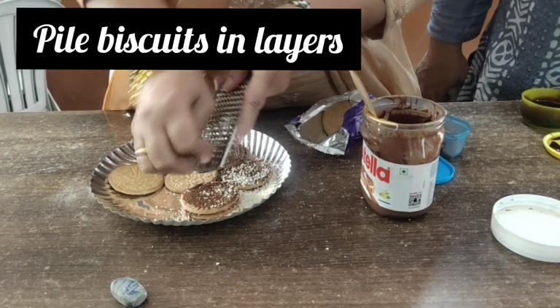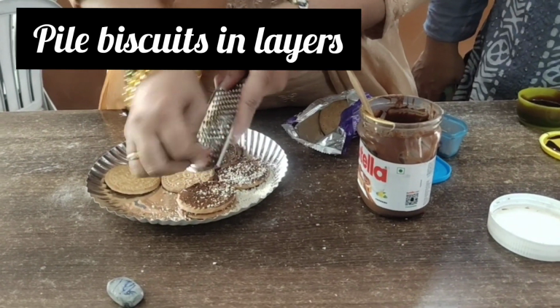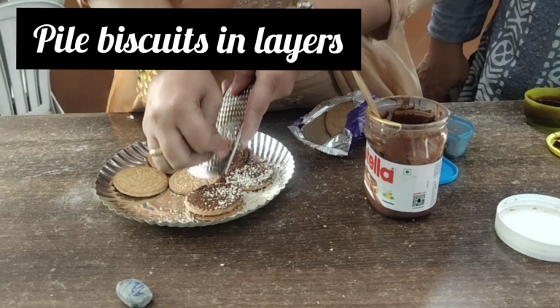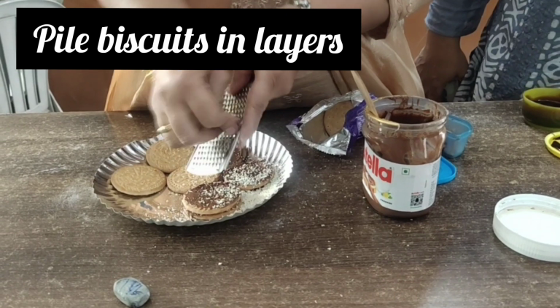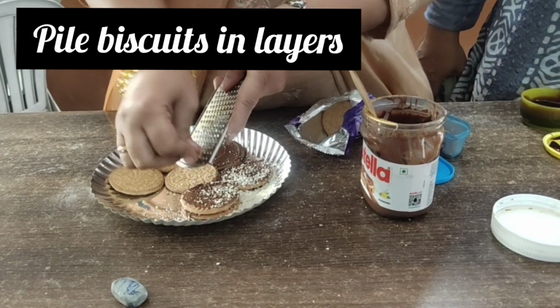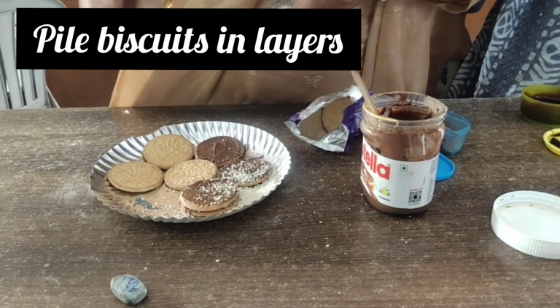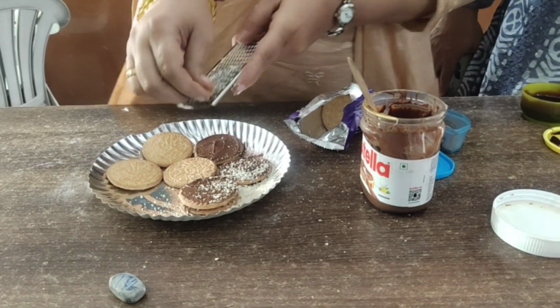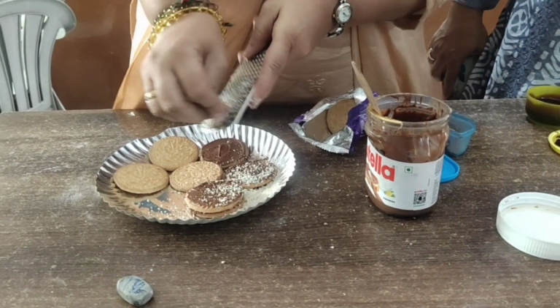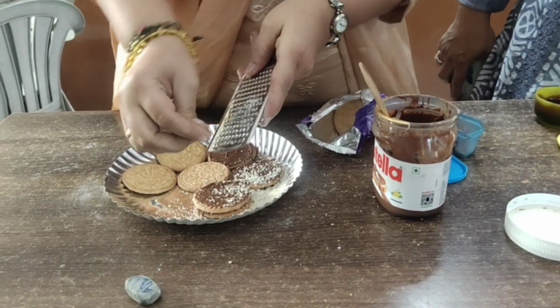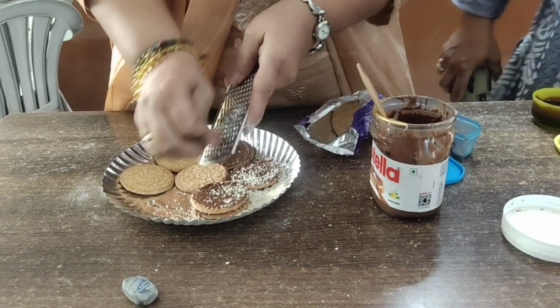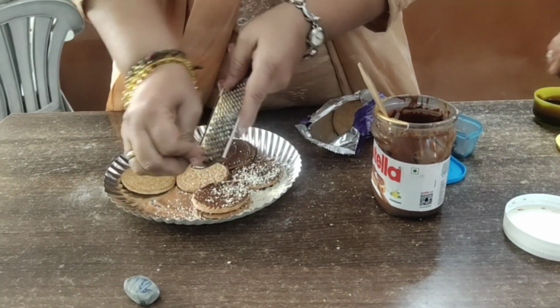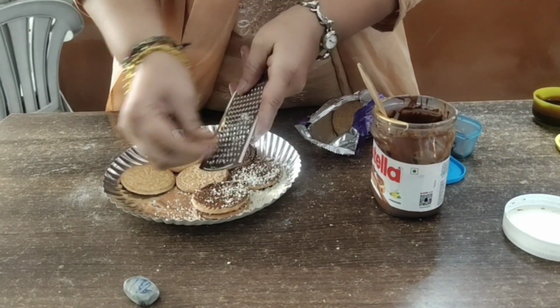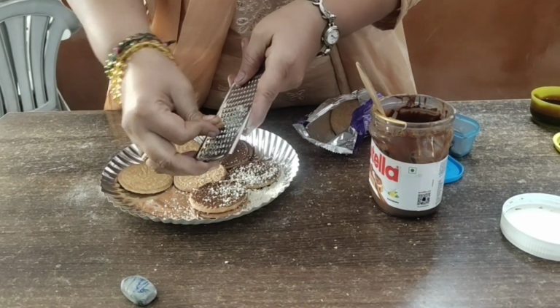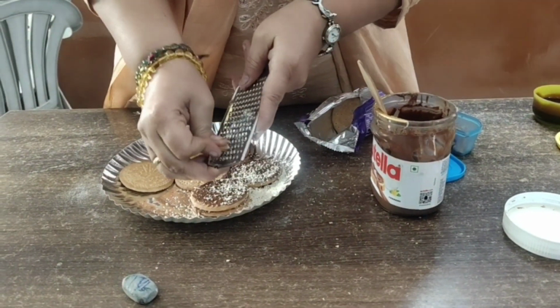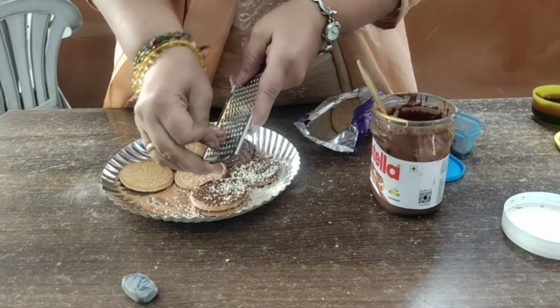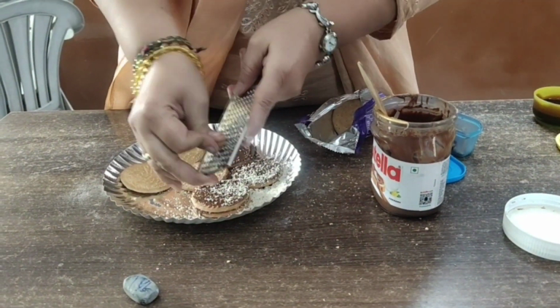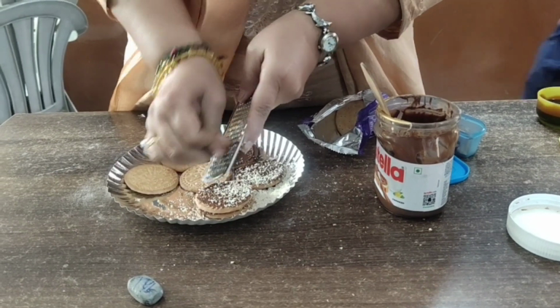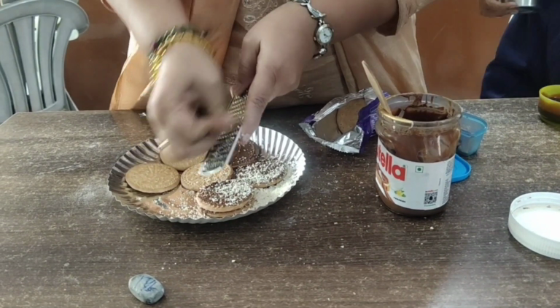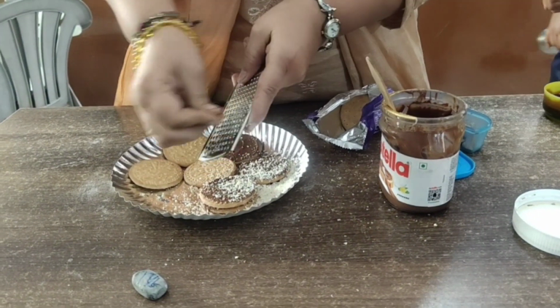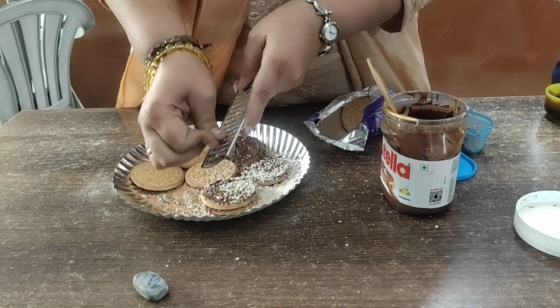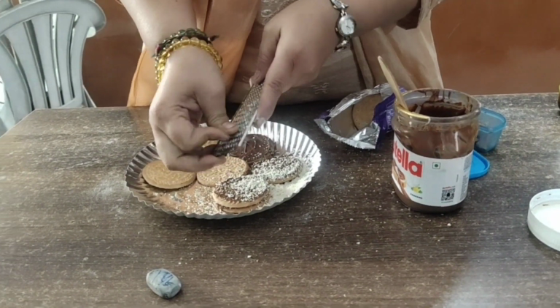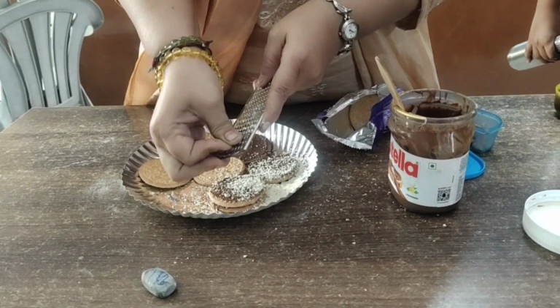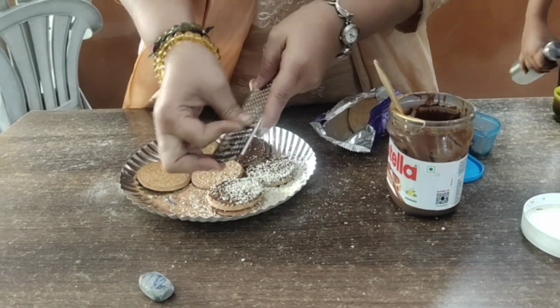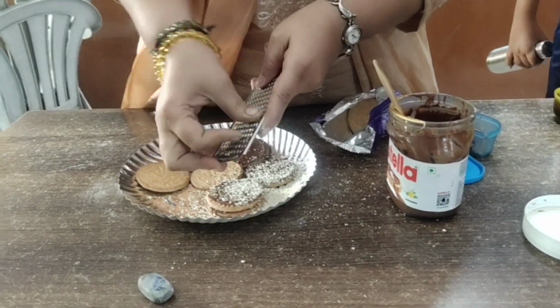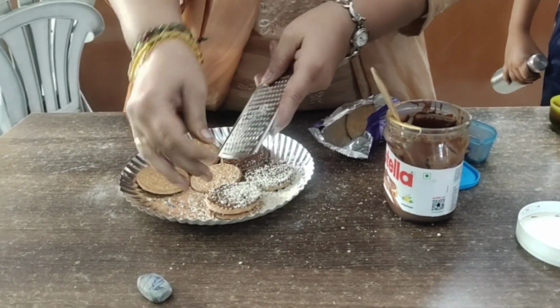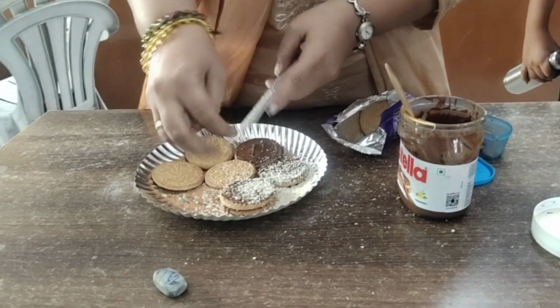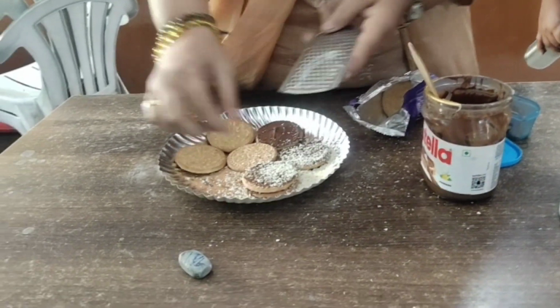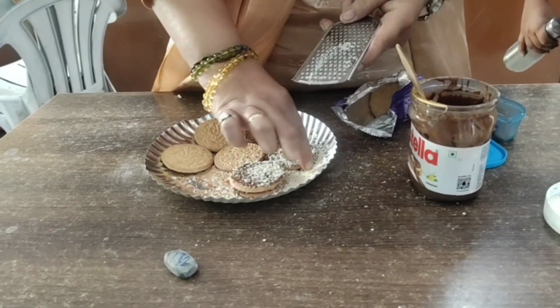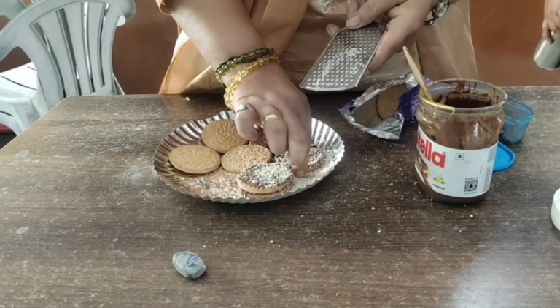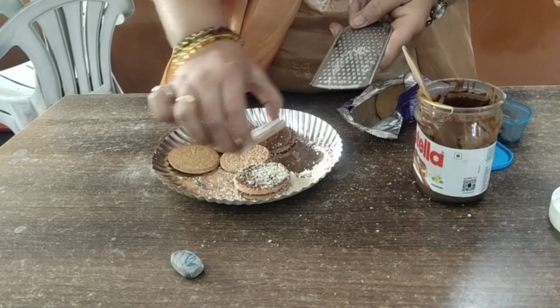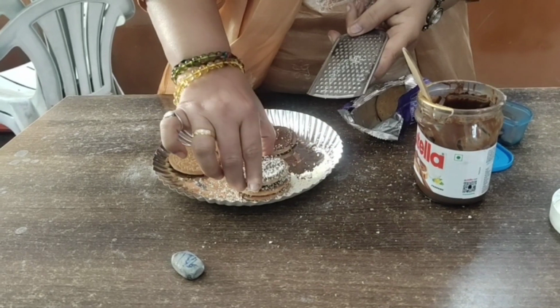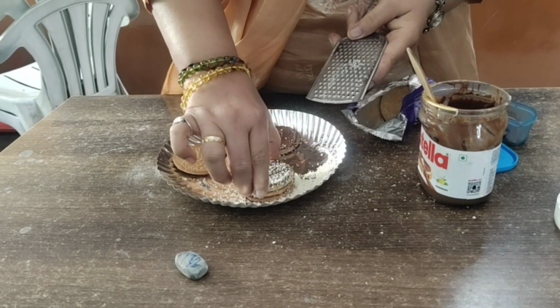Sorry about the interruption. You can decorate it with the cherry. Just put layer on layer.